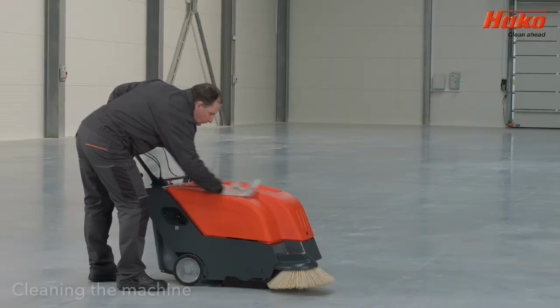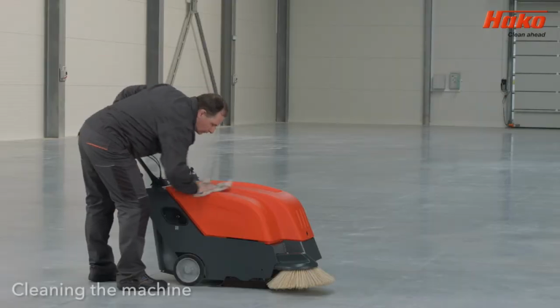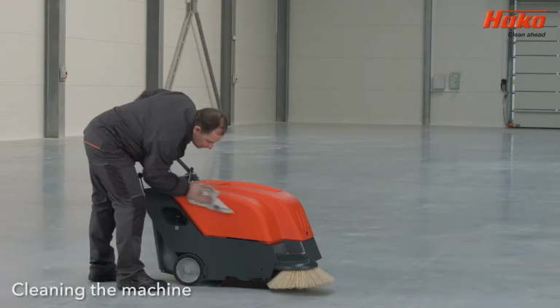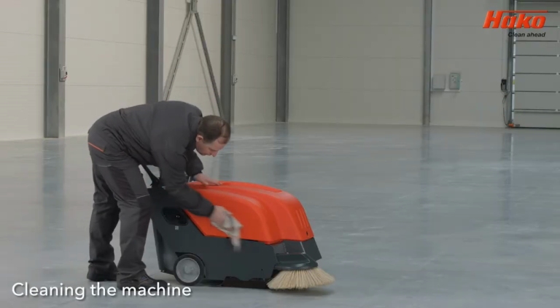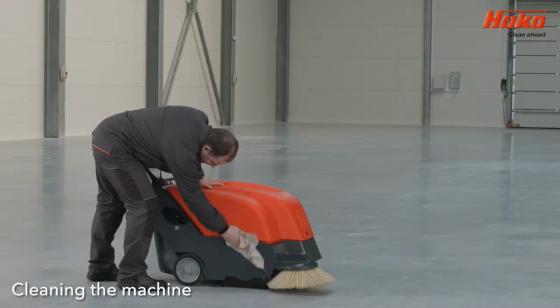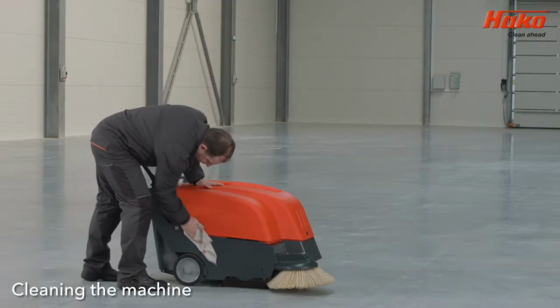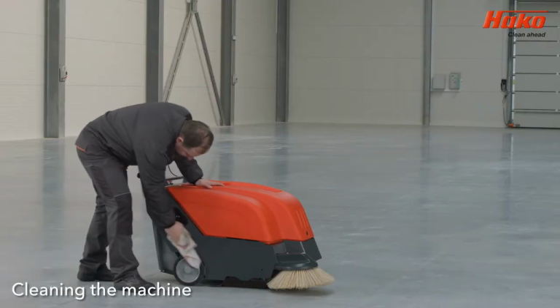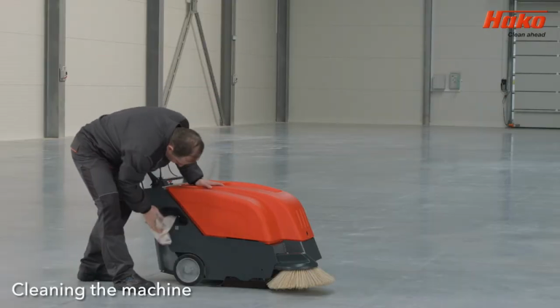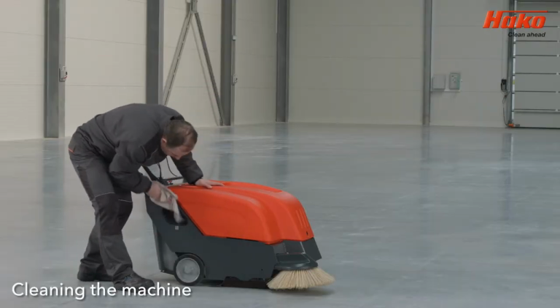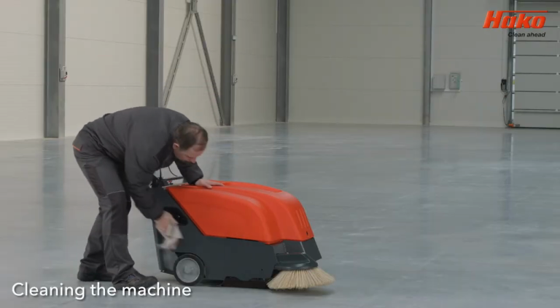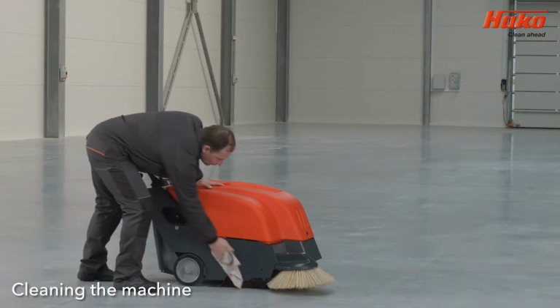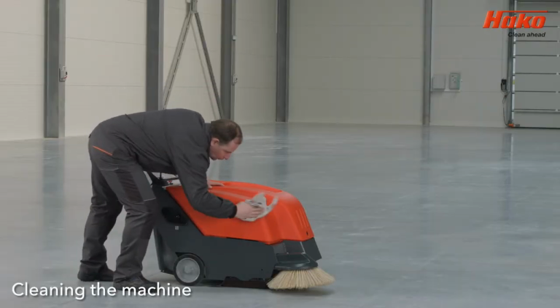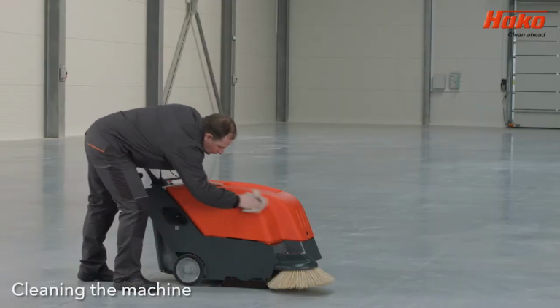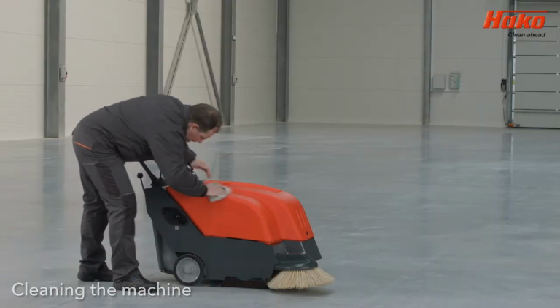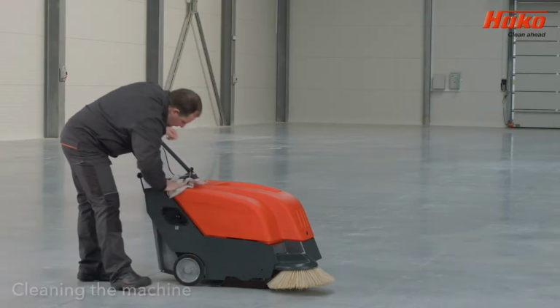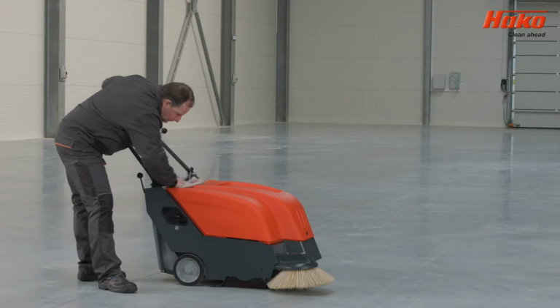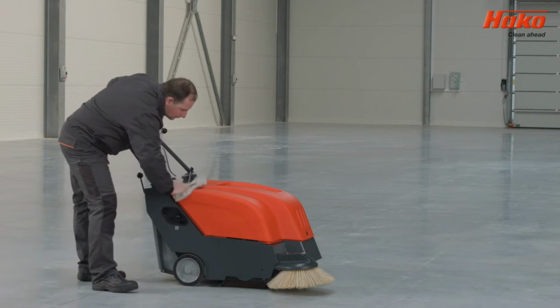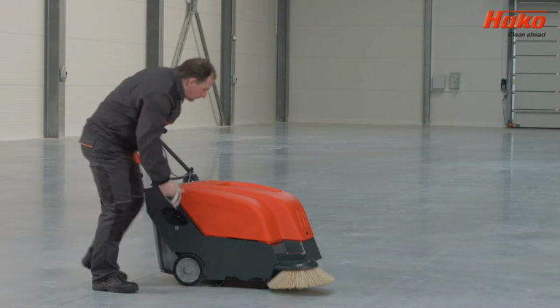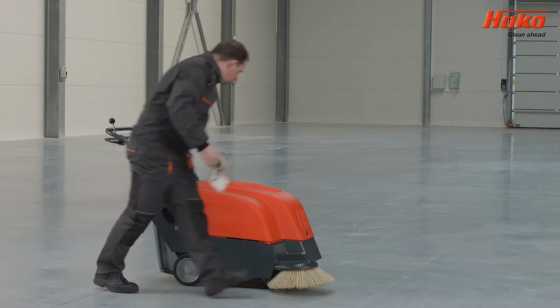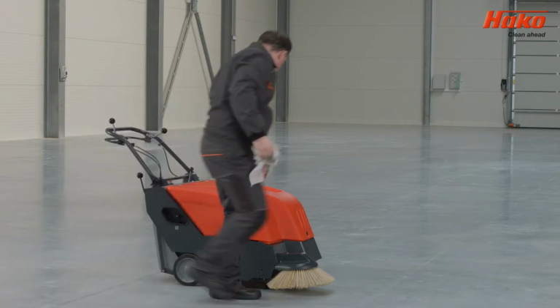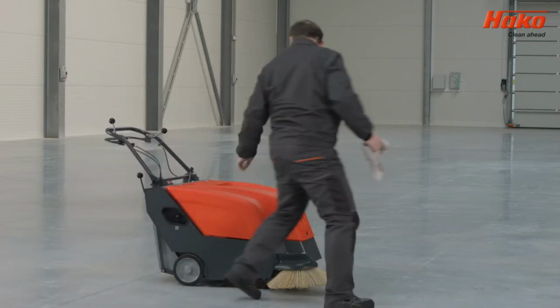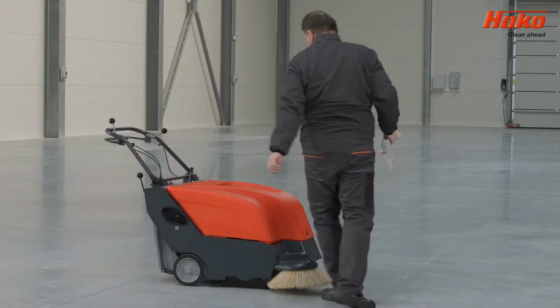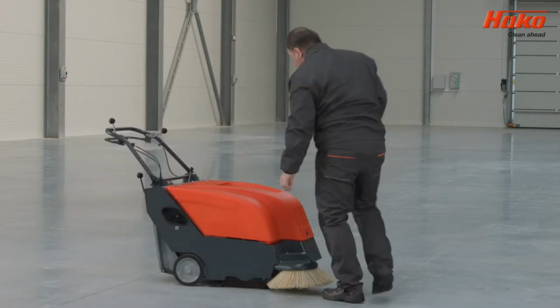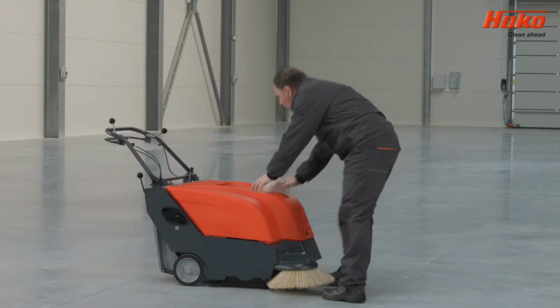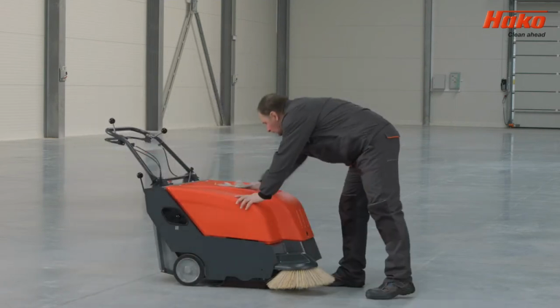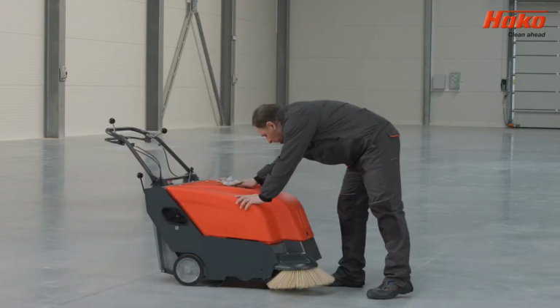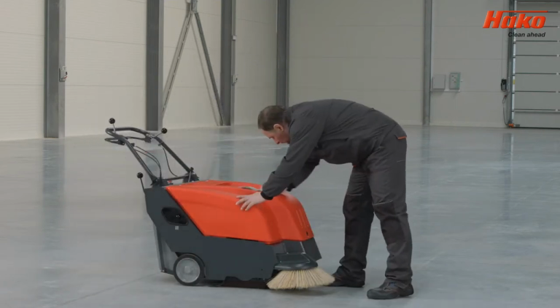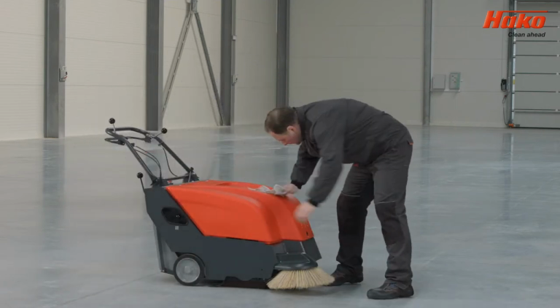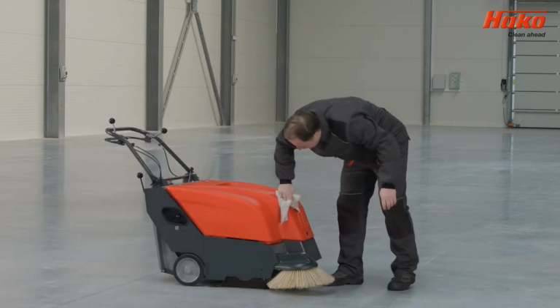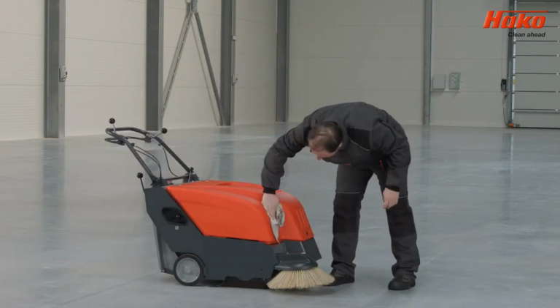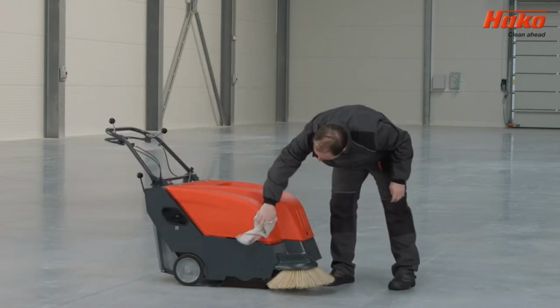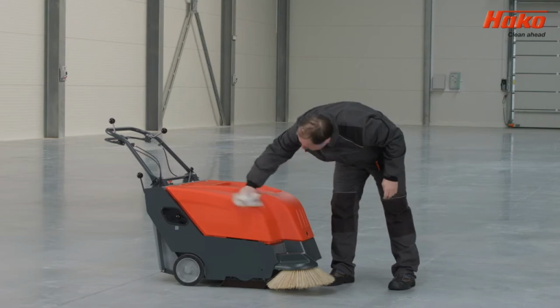Wash the machine and all its parts regularly and thoroughly. Keeping the machine cleaned and well-maintained will ensure a long life and the best possible levels of cleaning for your machine.